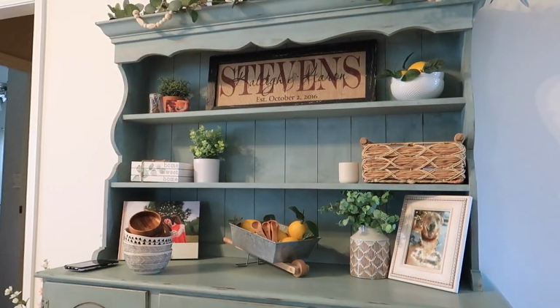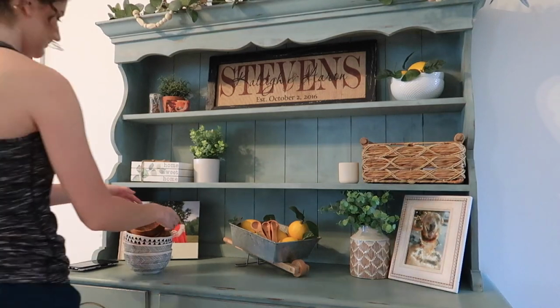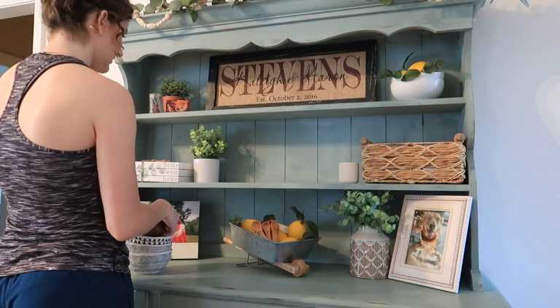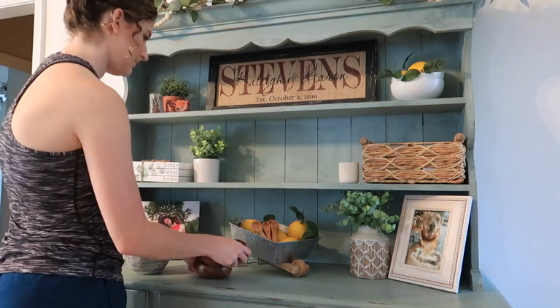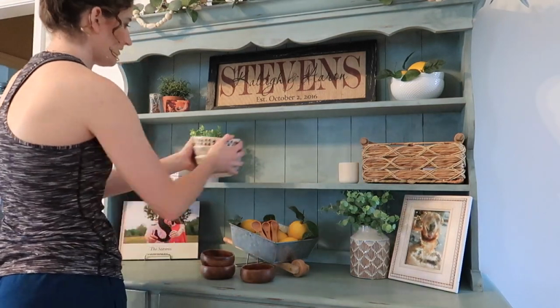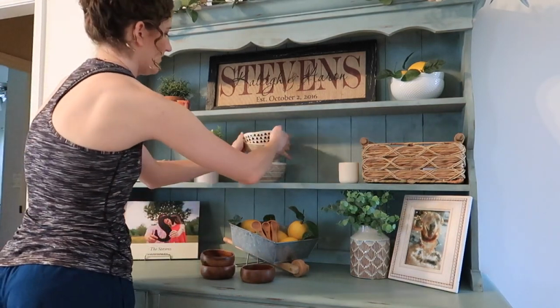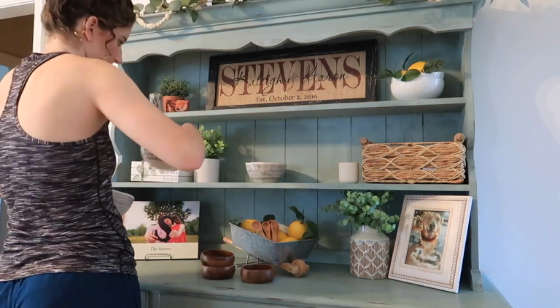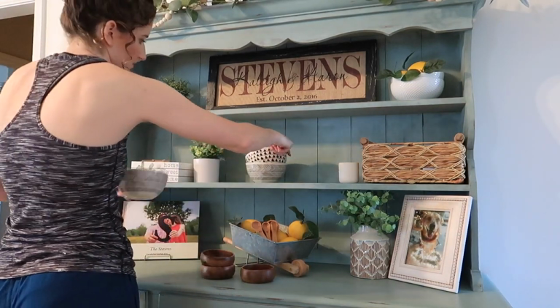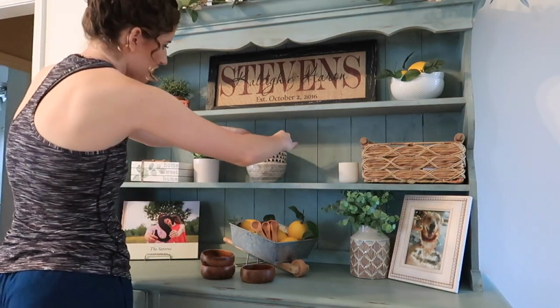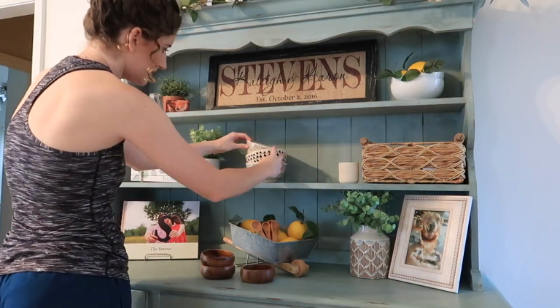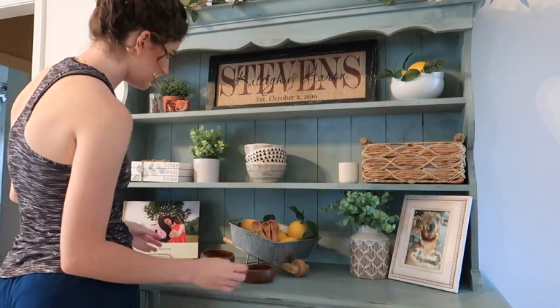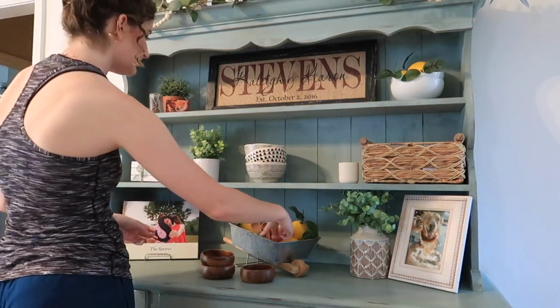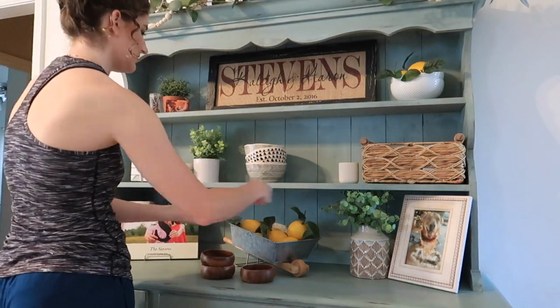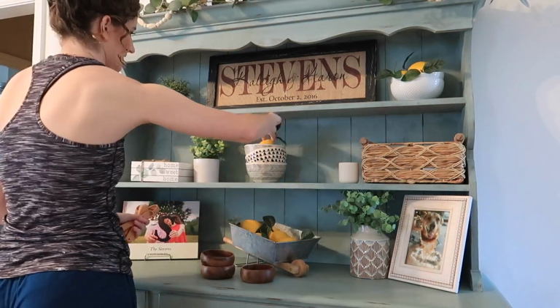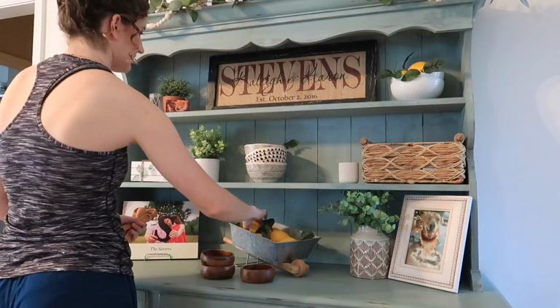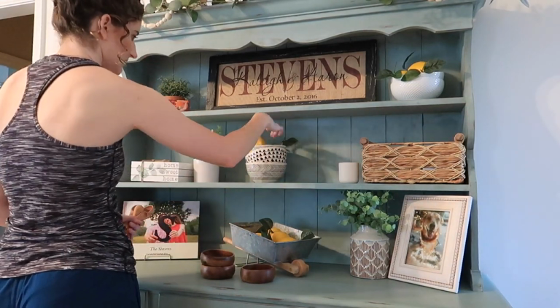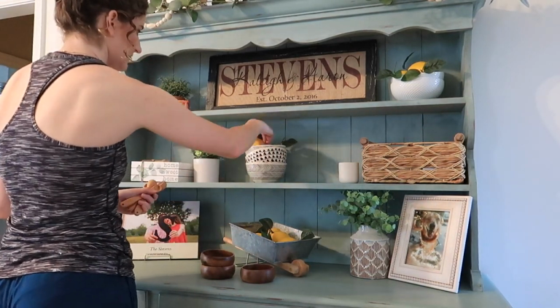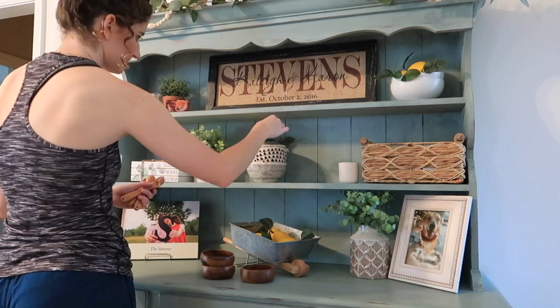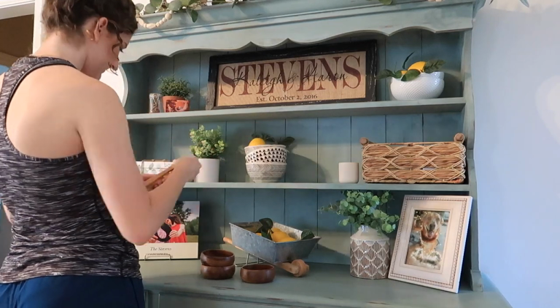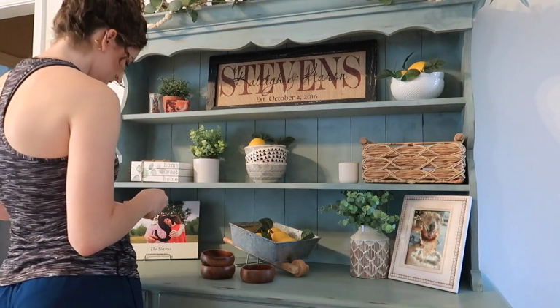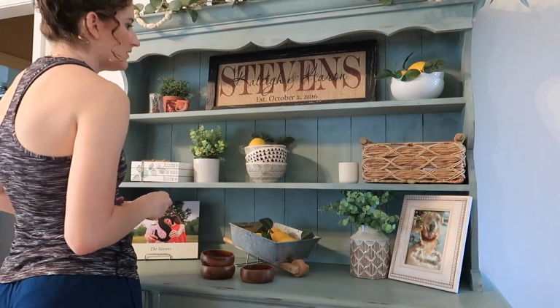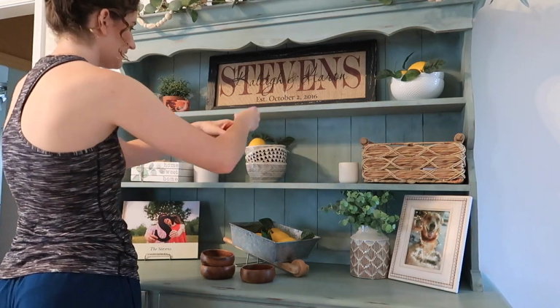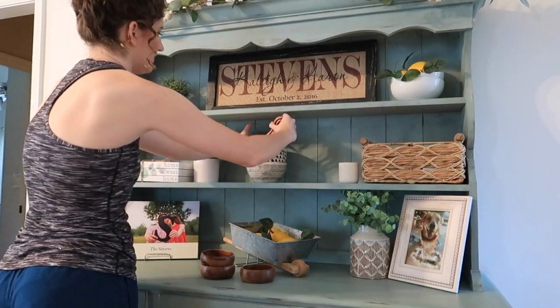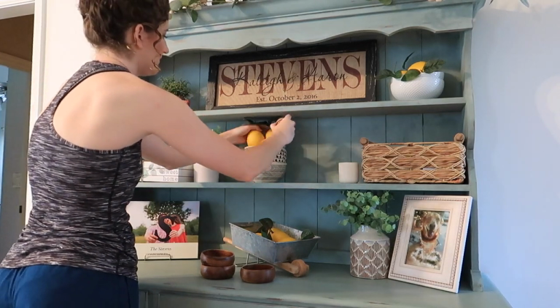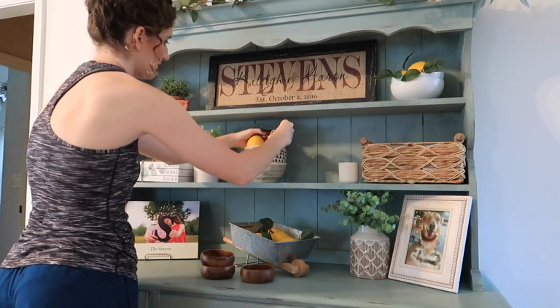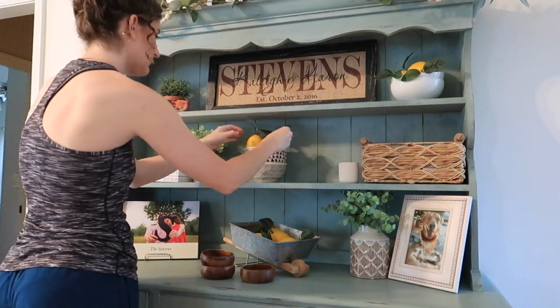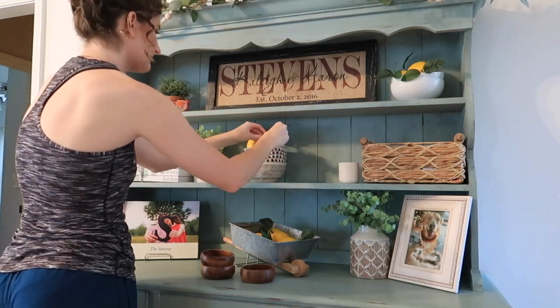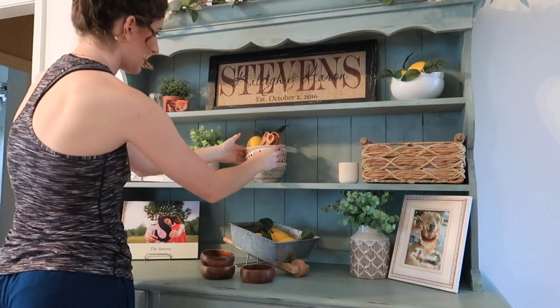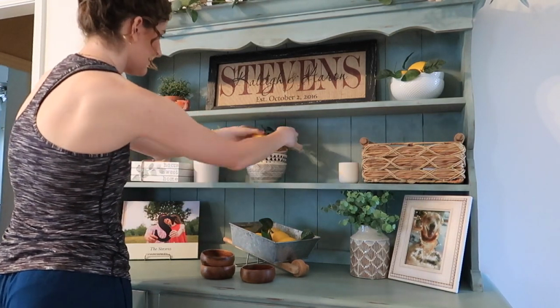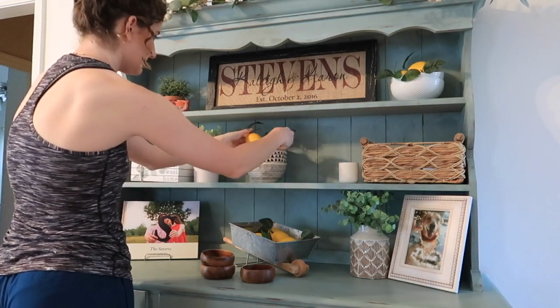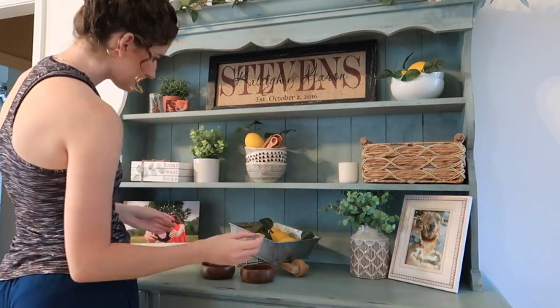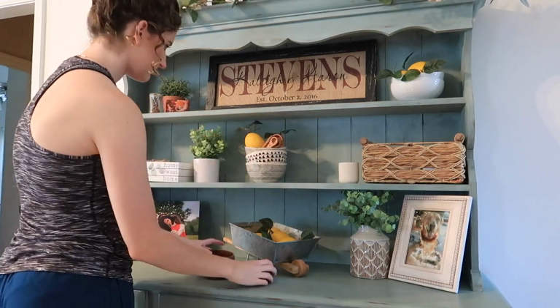I love decorating with lemons, especially against this blue hutch. I feel like it just adds a nice pop of bright summer color that's really needed for my living room.